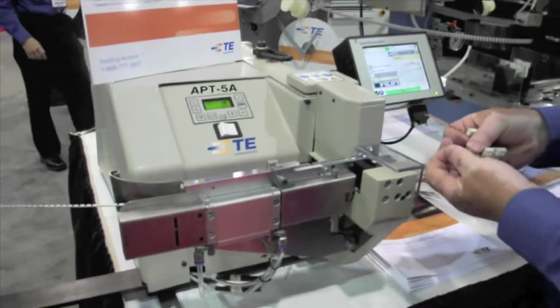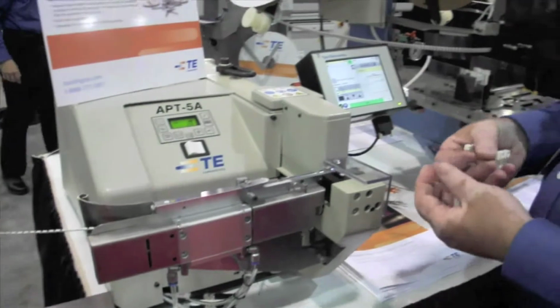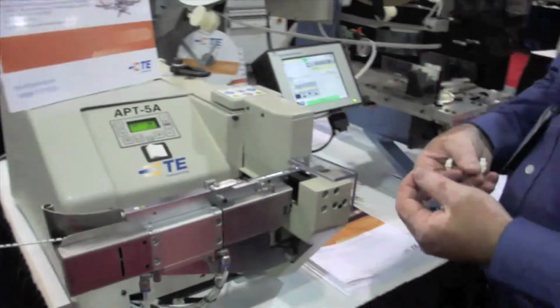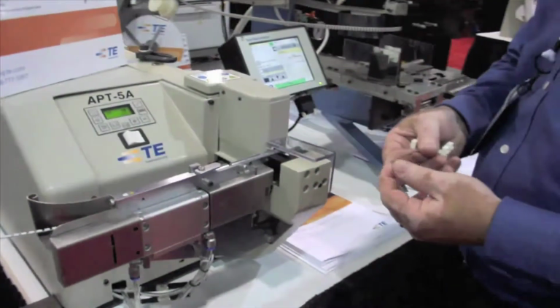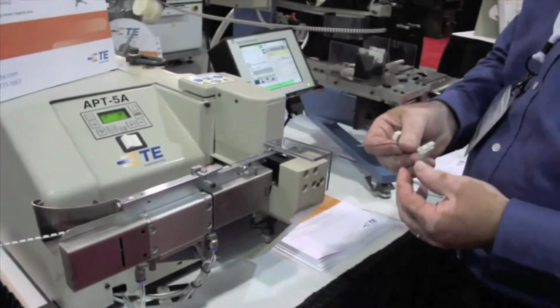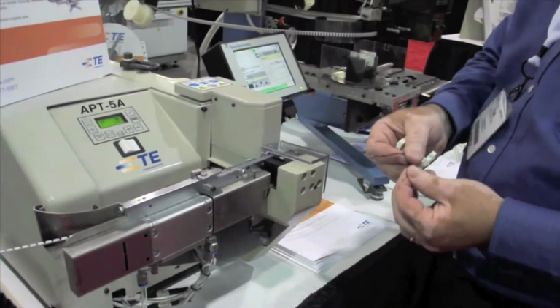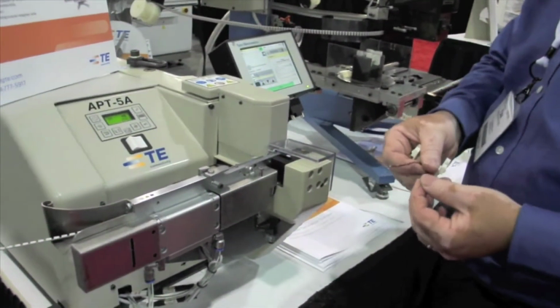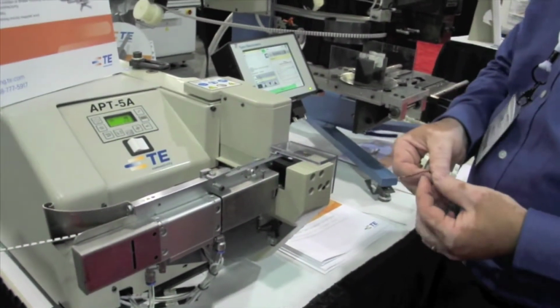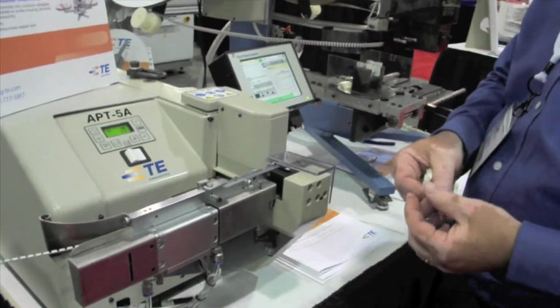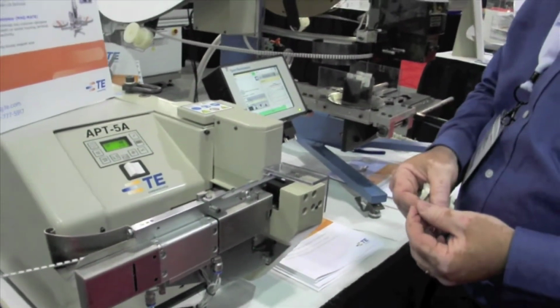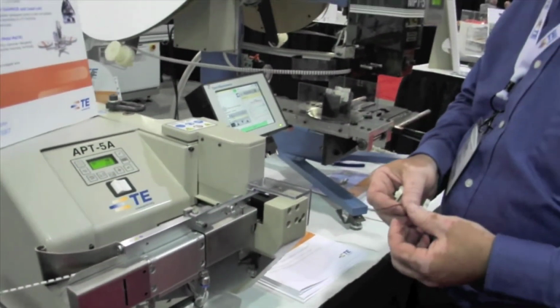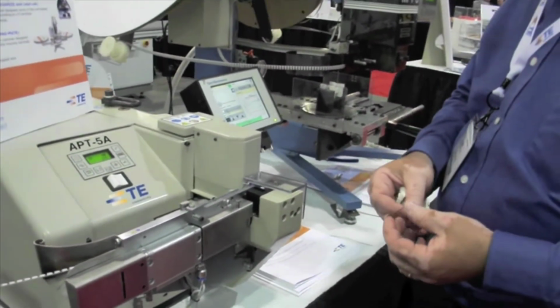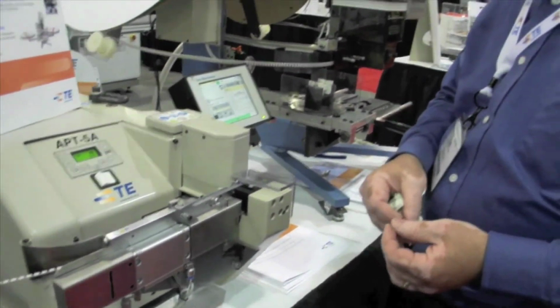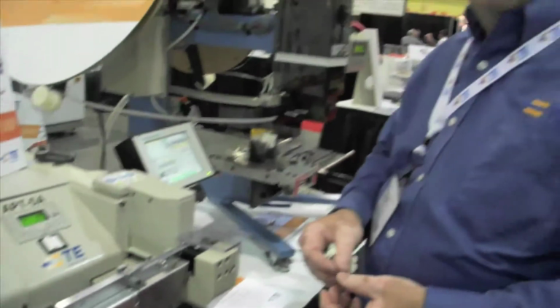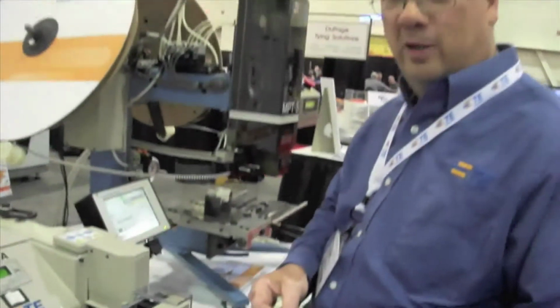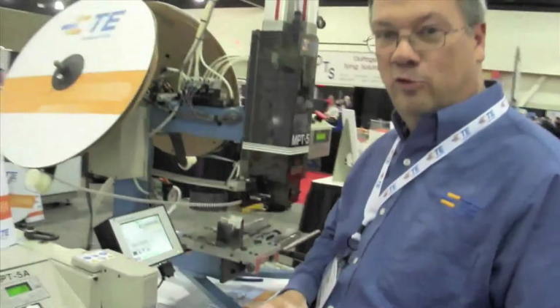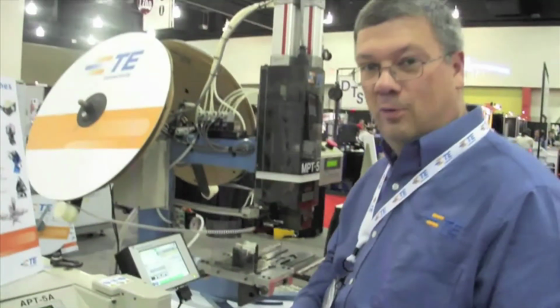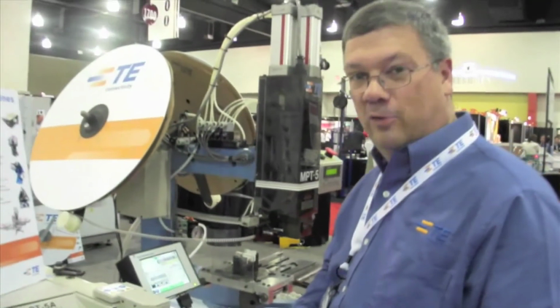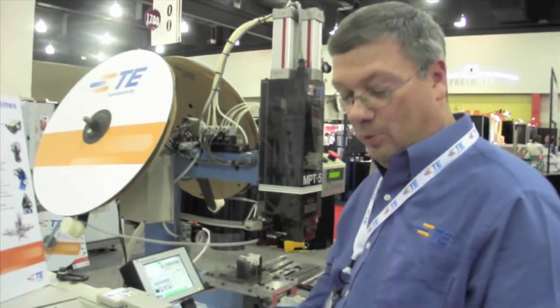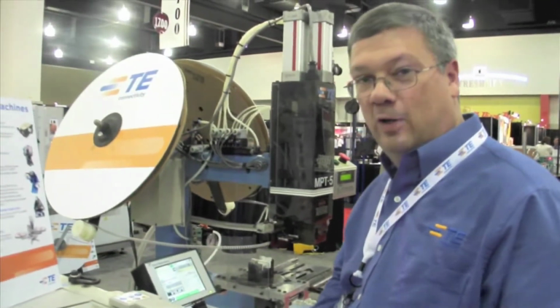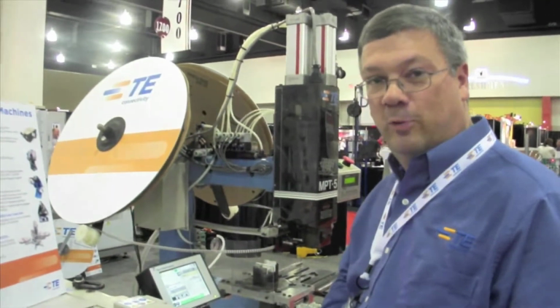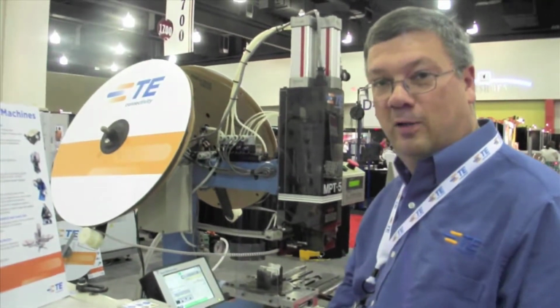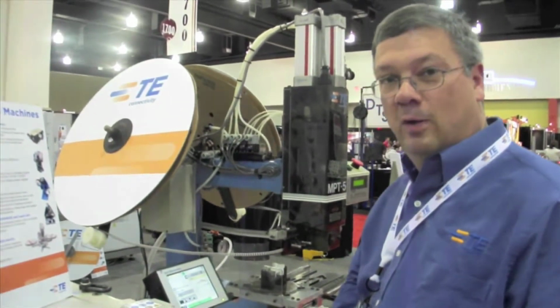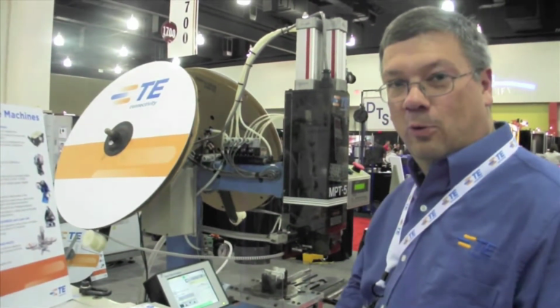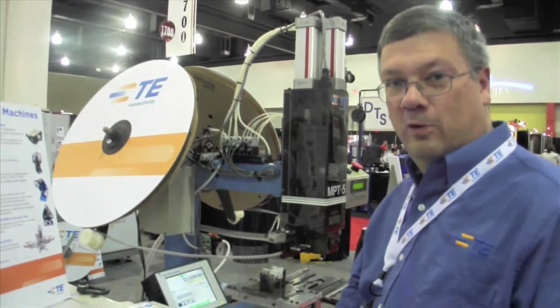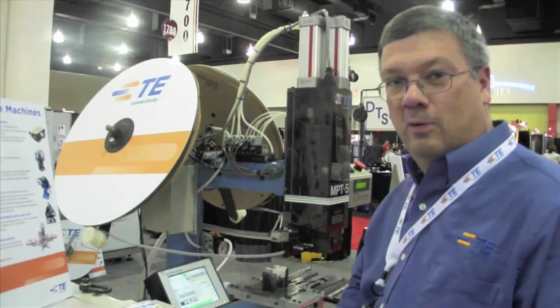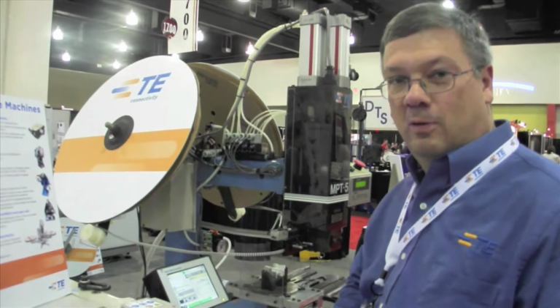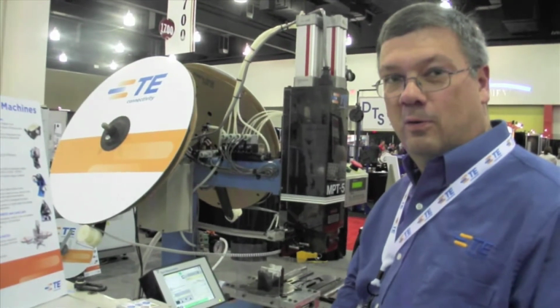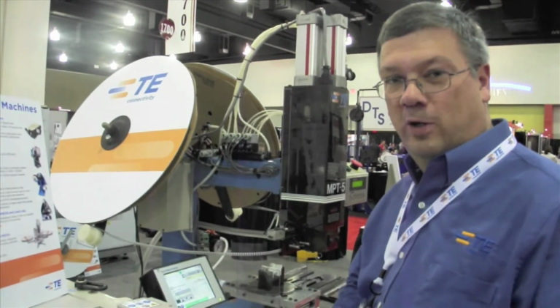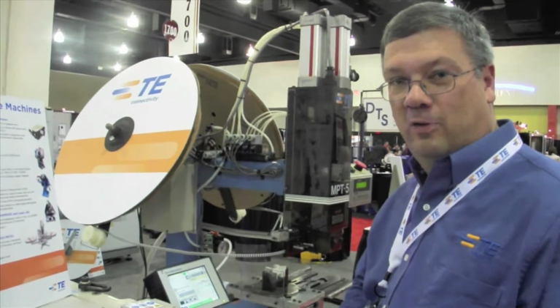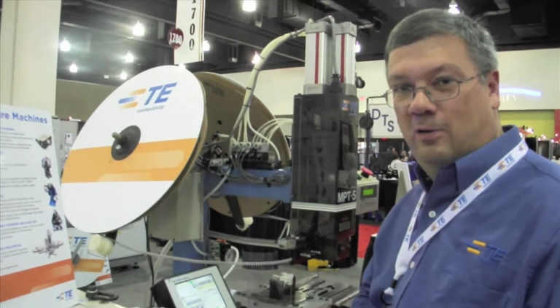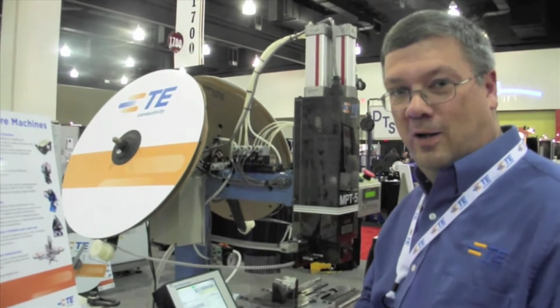Pigtail terminations with trimming of the excess wire. If you have any further questions about this machine, you can contact the local sales representative or visit tooling.te.com.